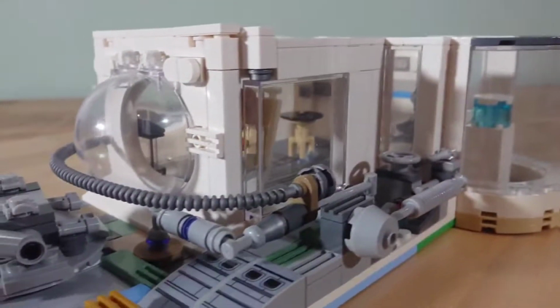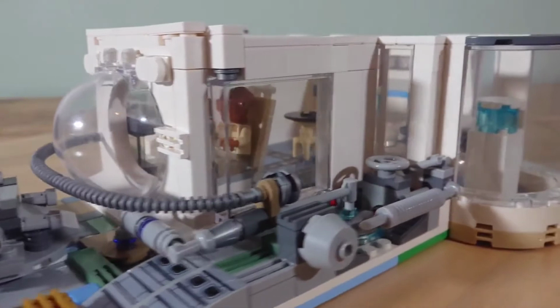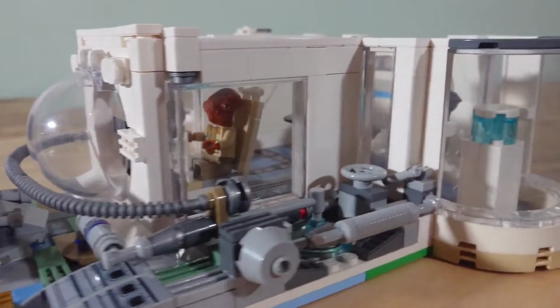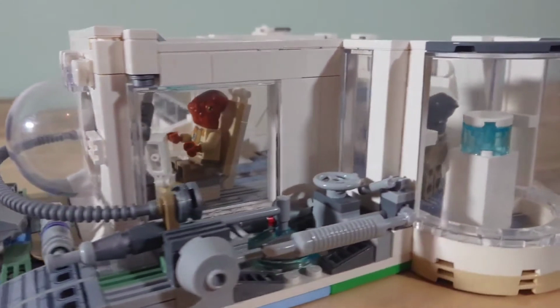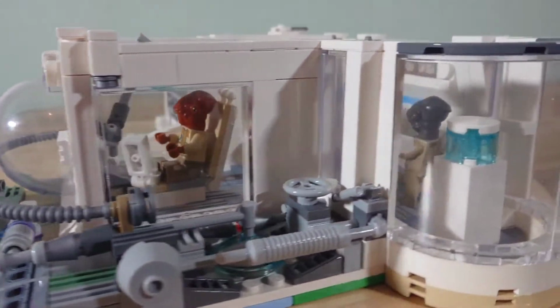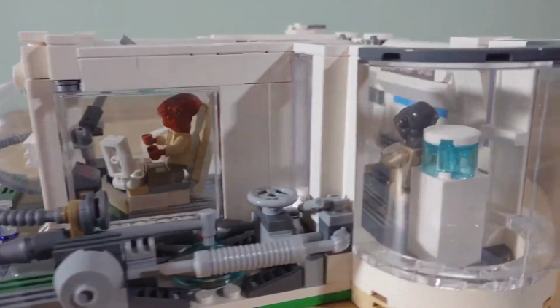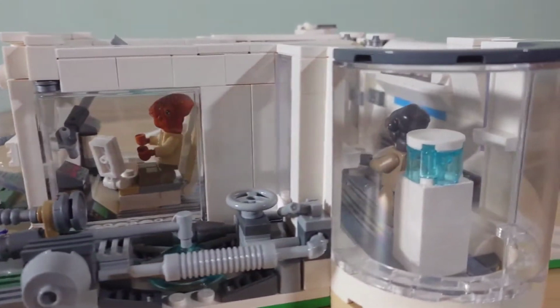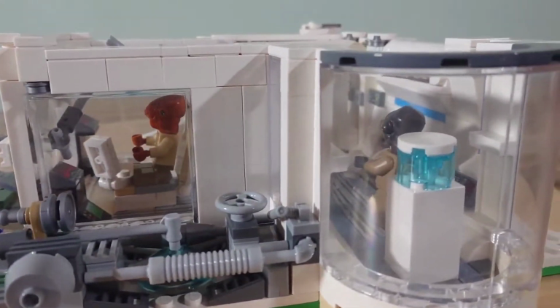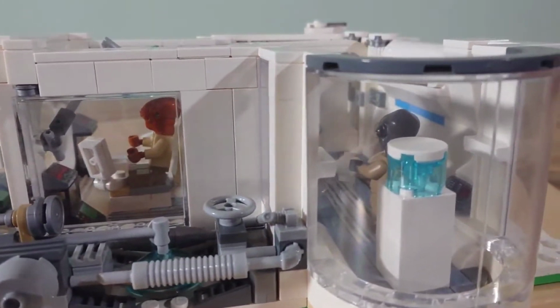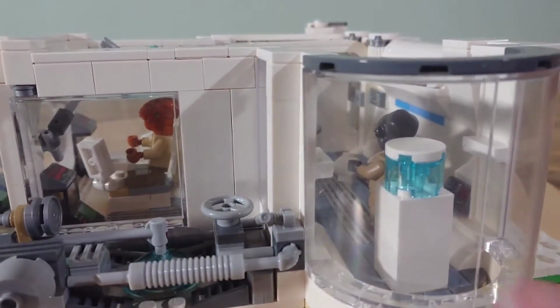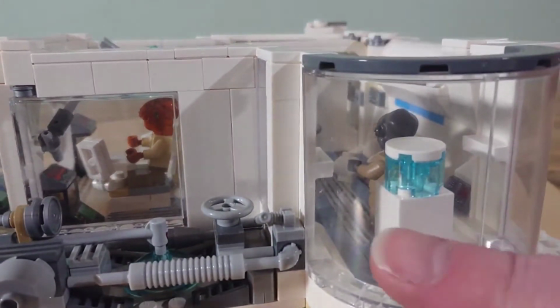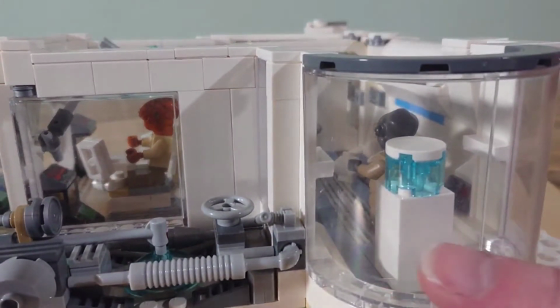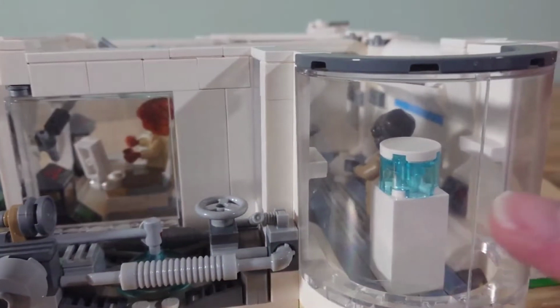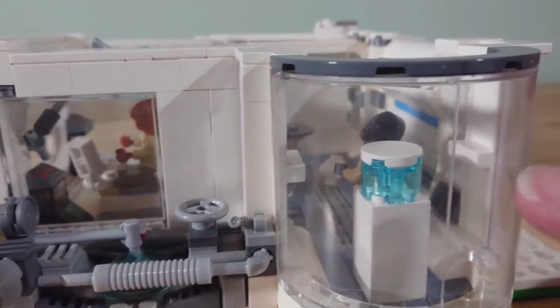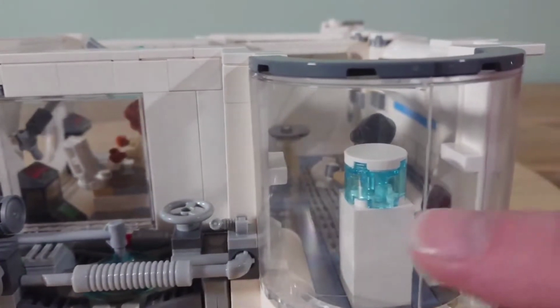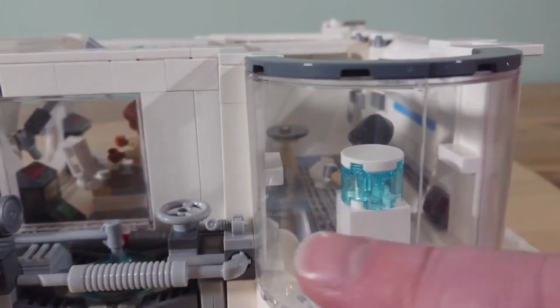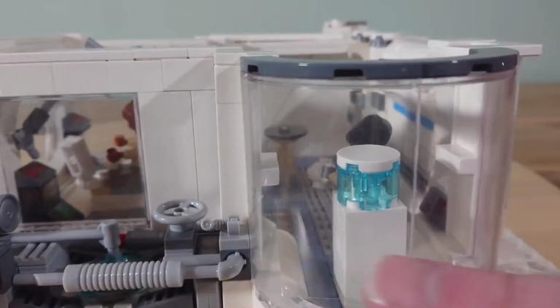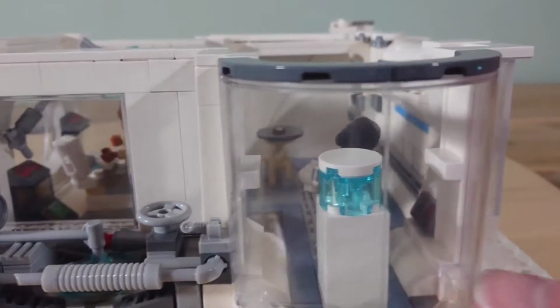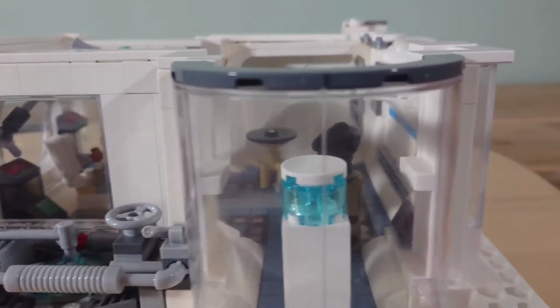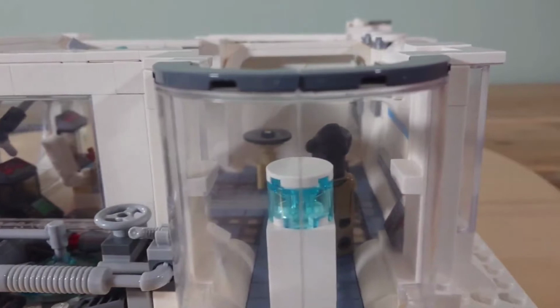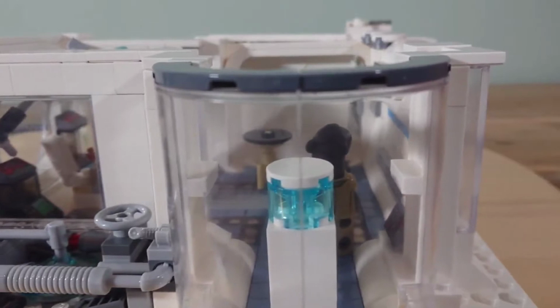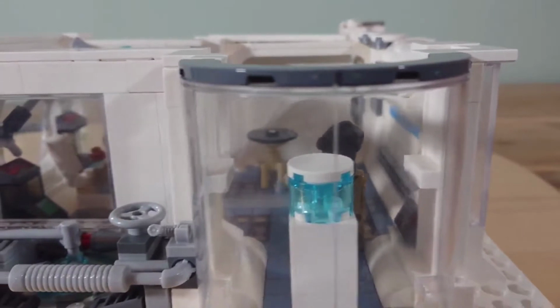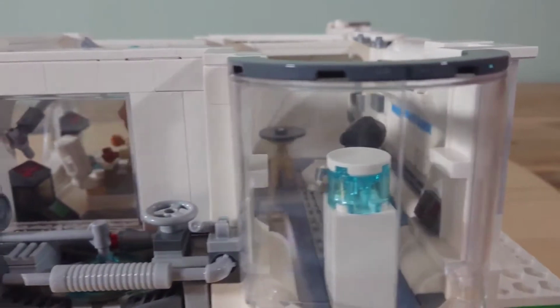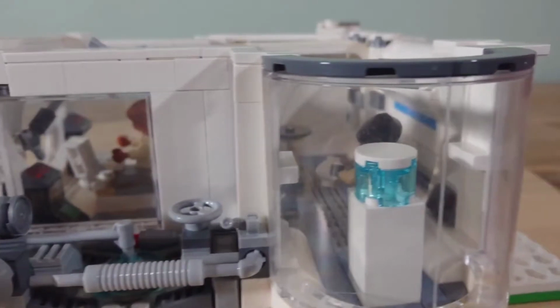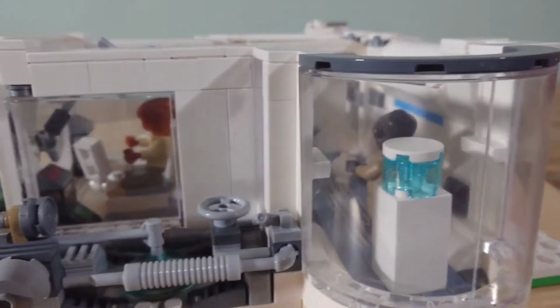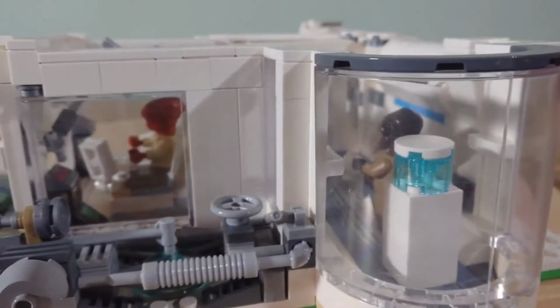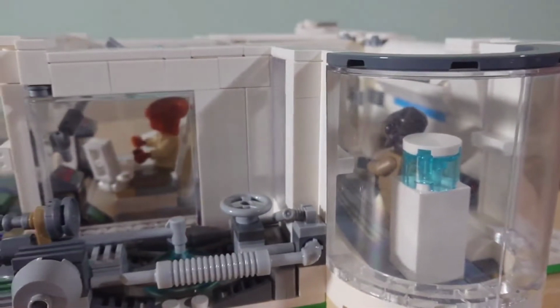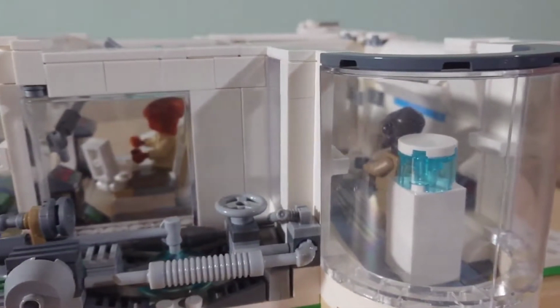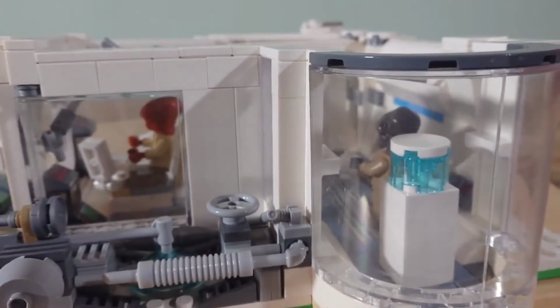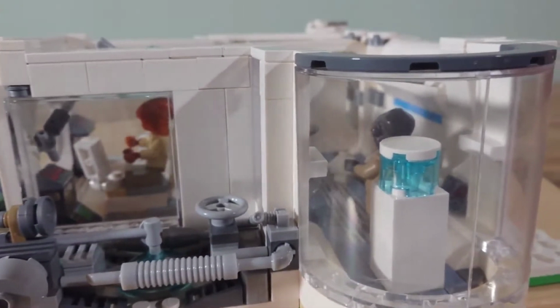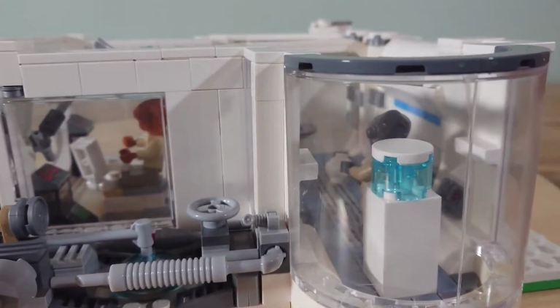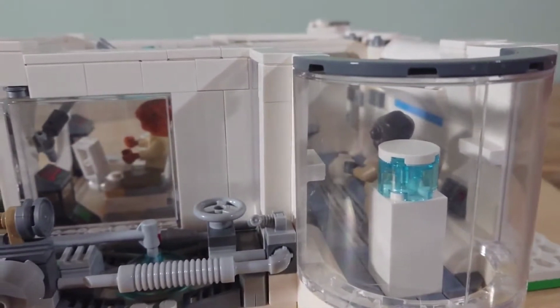They've also got a water cooler — essential to keep them hydrated — and this is where they have a blether about all the latest shipboard news and gossip.